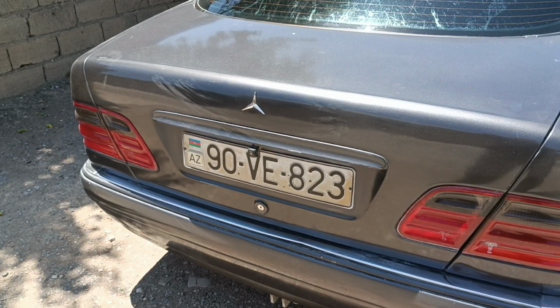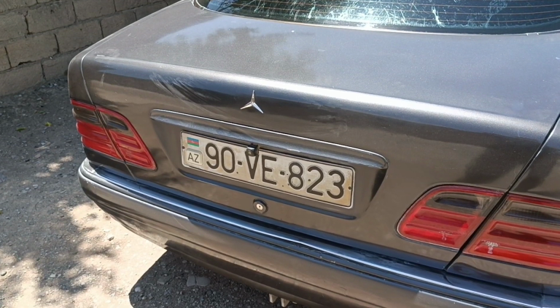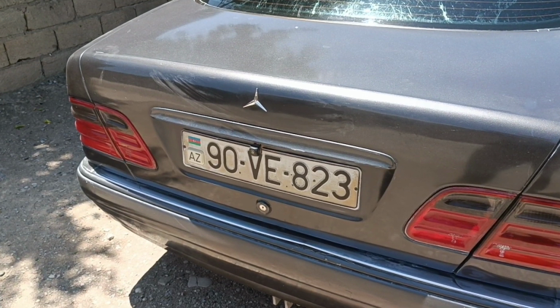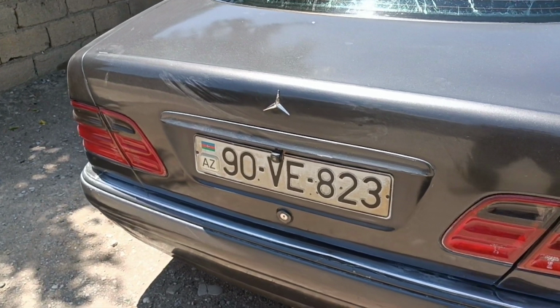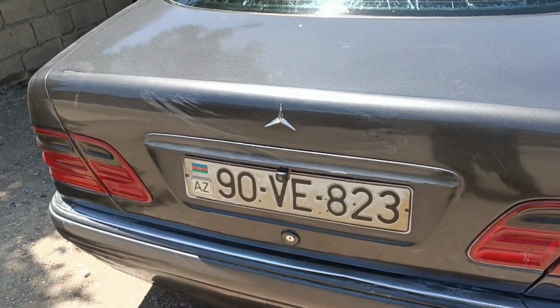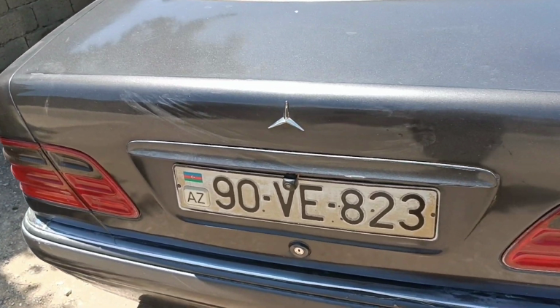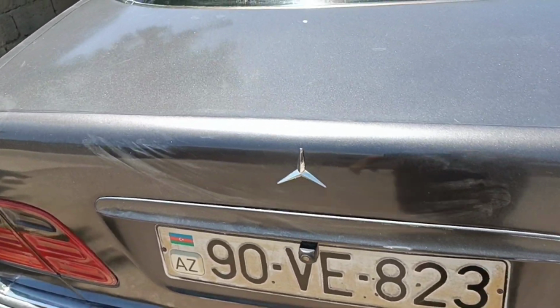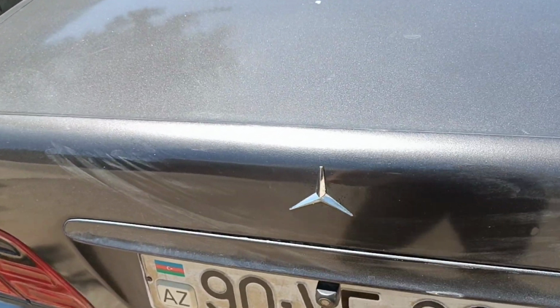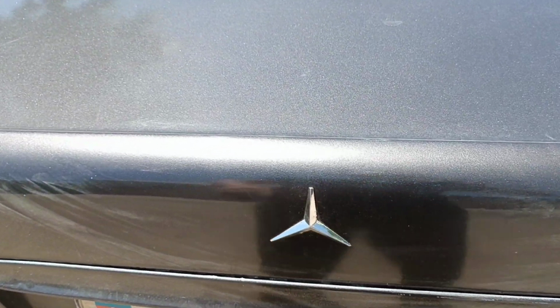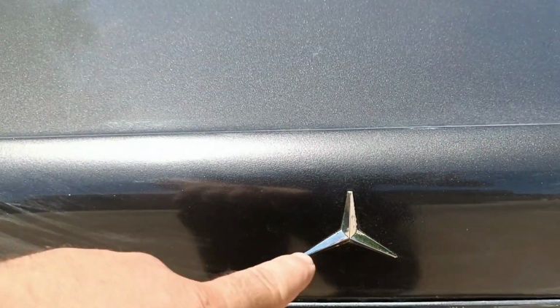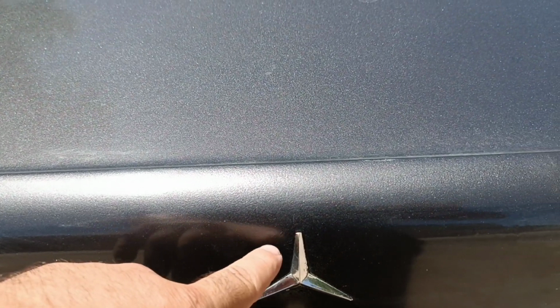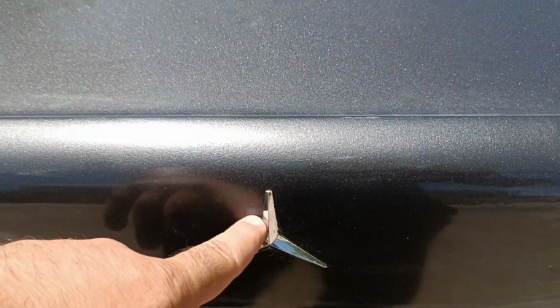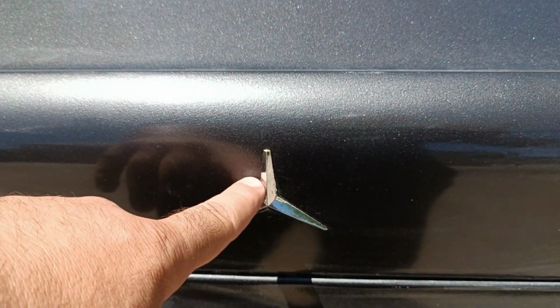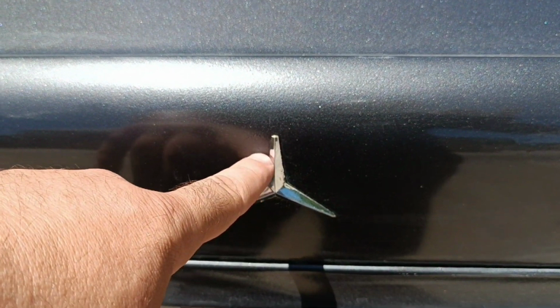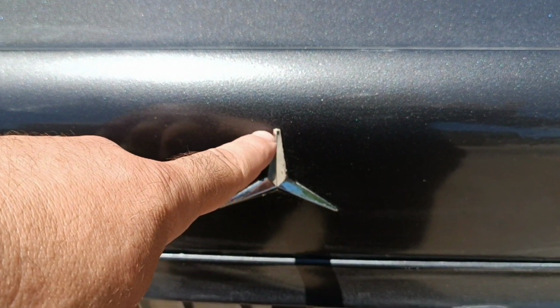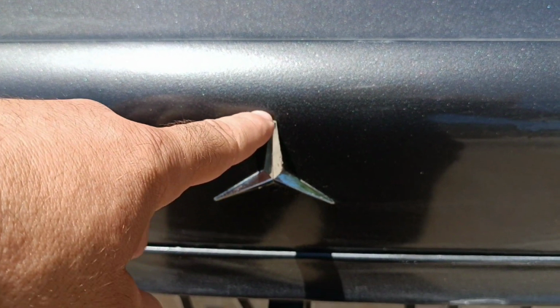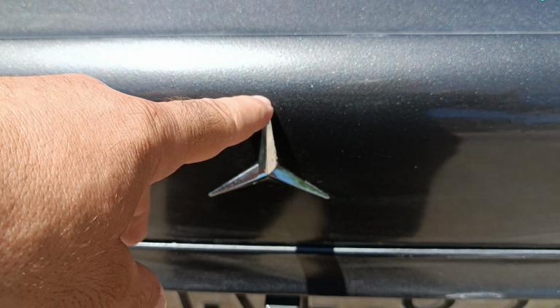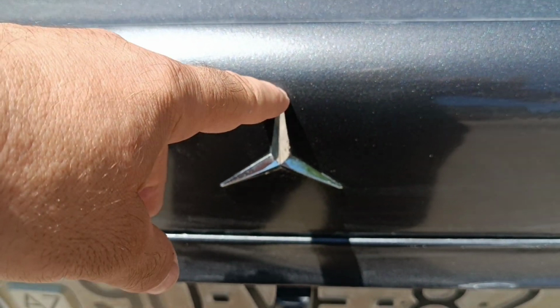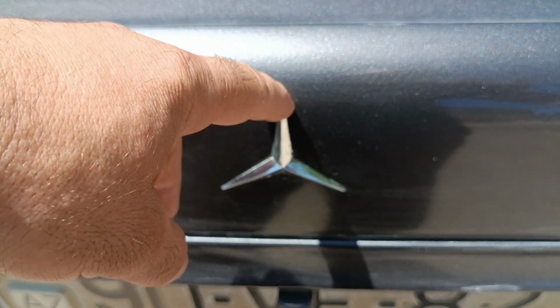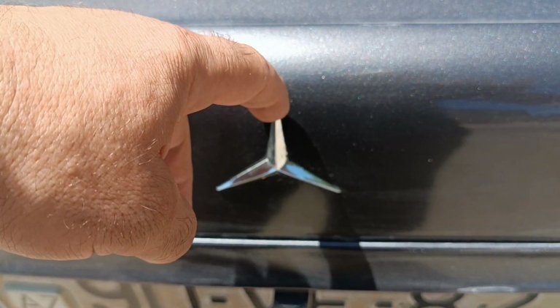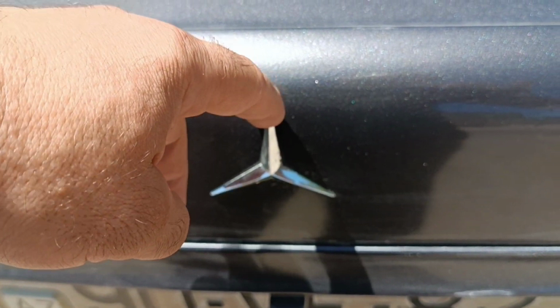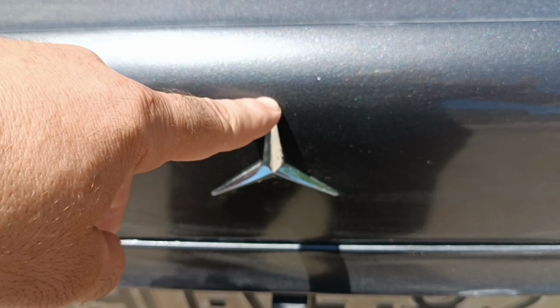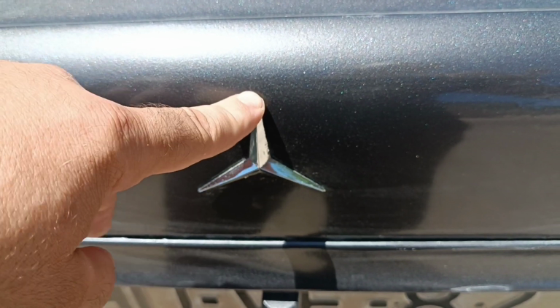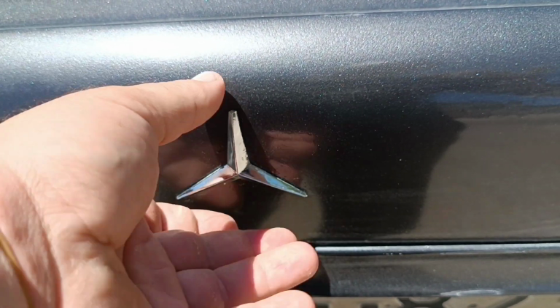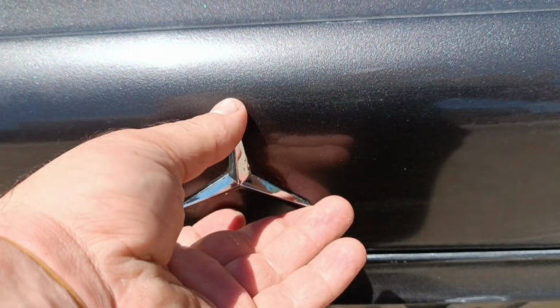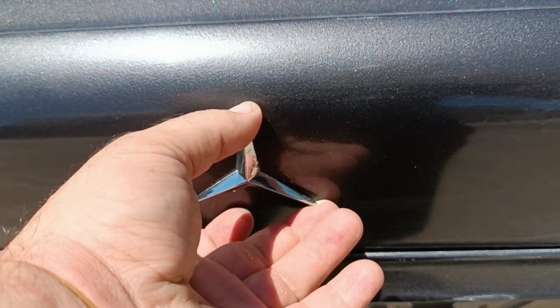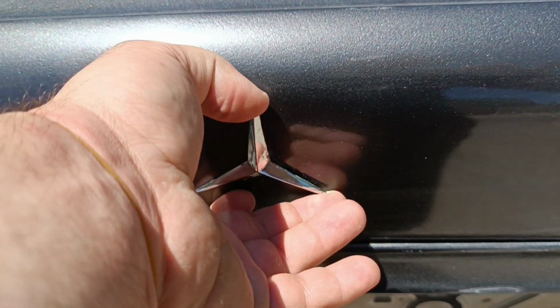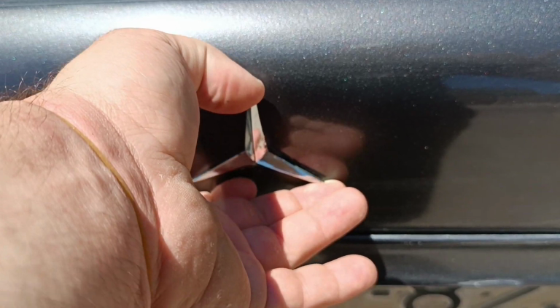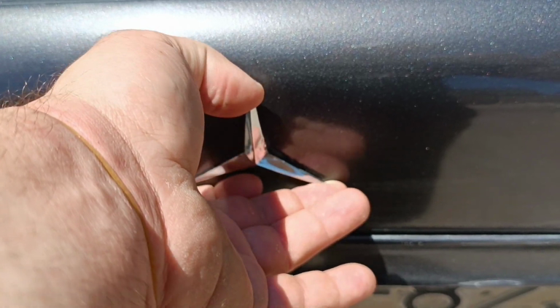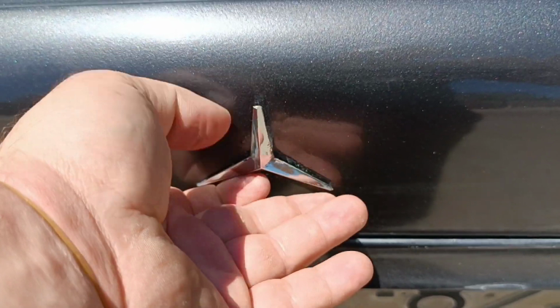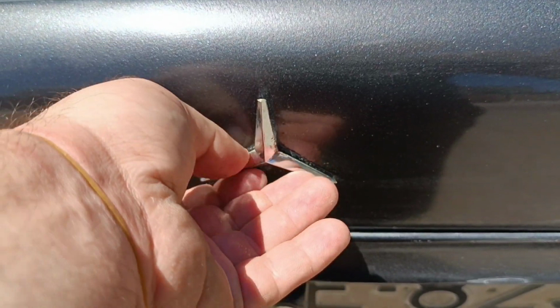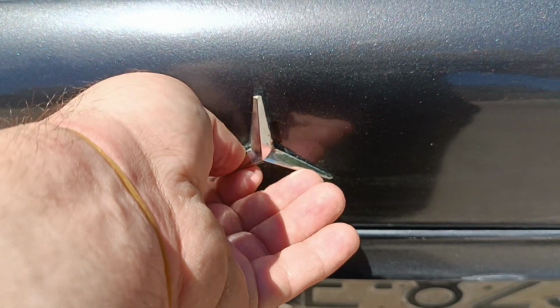Hello friends, in this video I will show you how you can remove this Mercedes emblem. Before starting the video, subscribe to our channel, put like and don't forget to put a bell so as not to miss new videos on the channel.